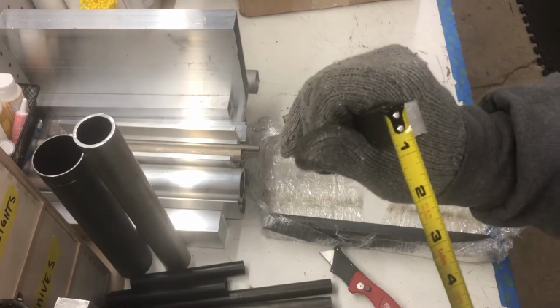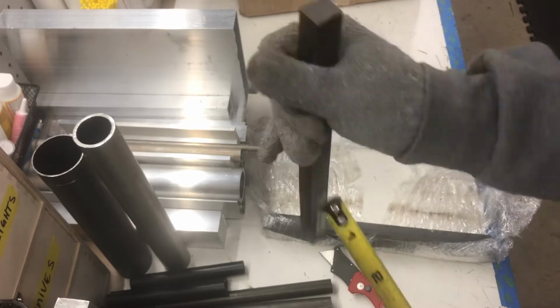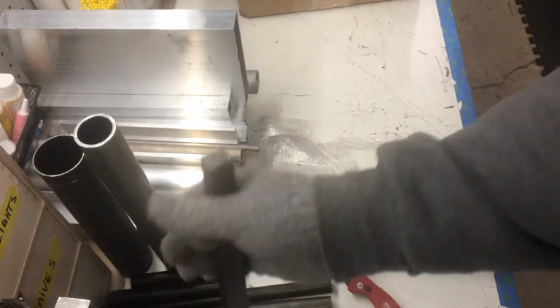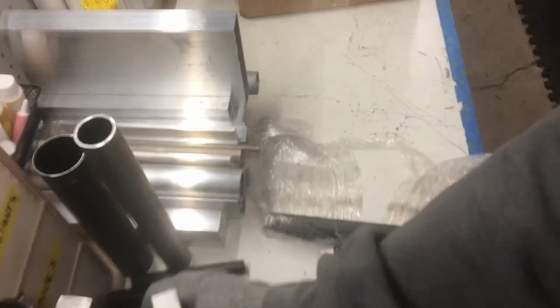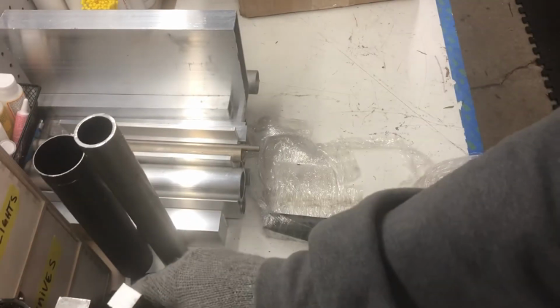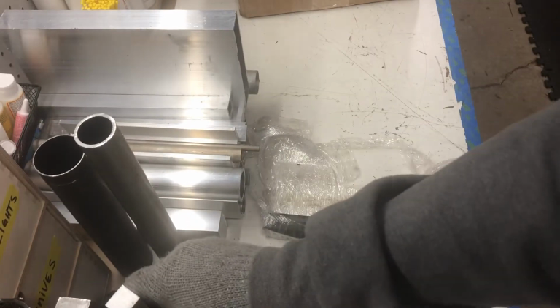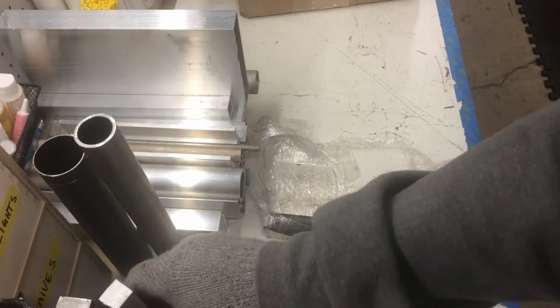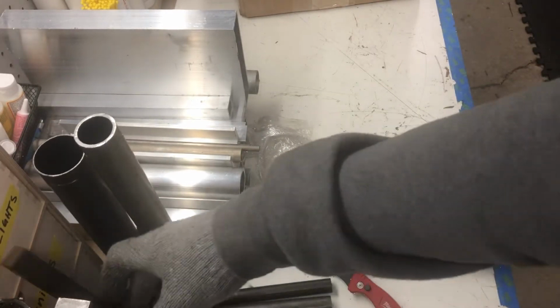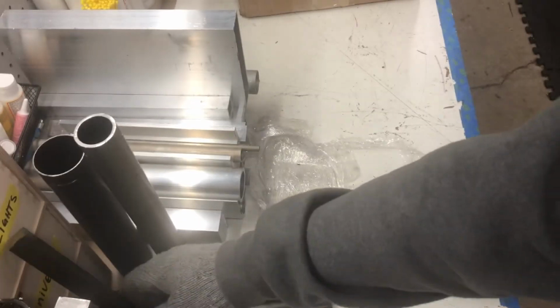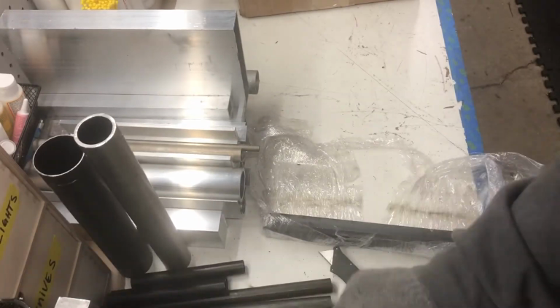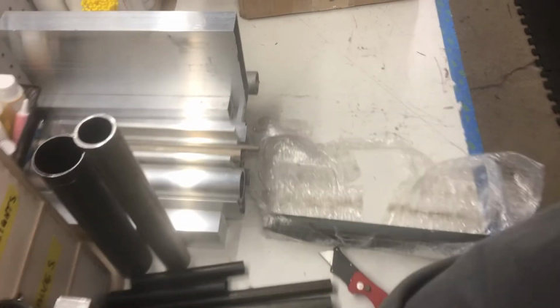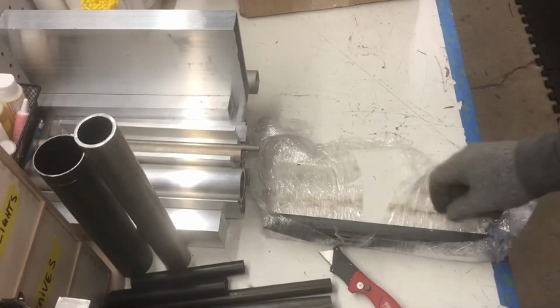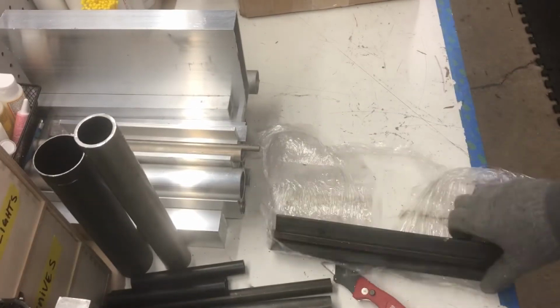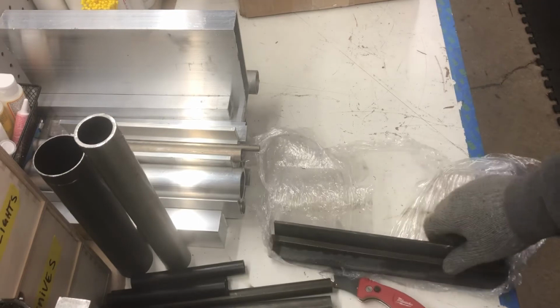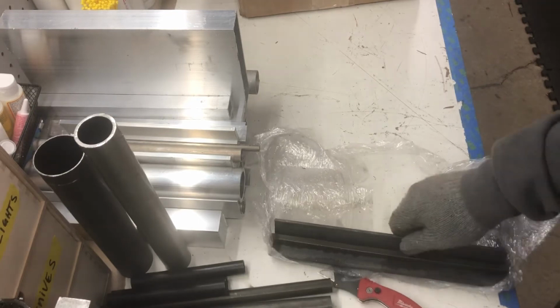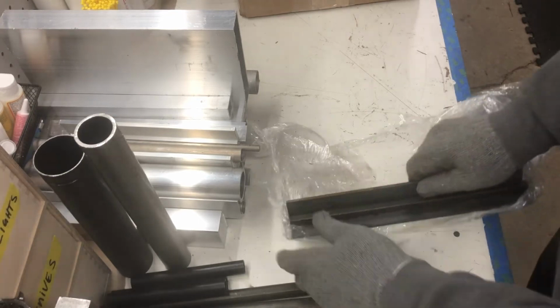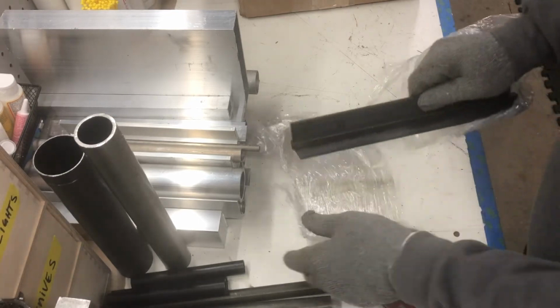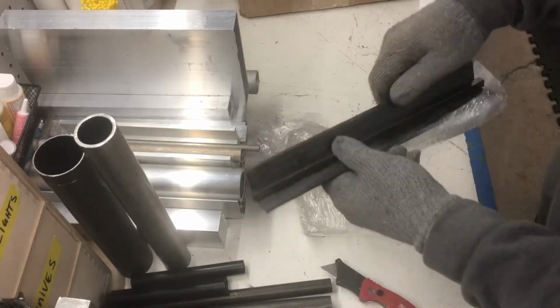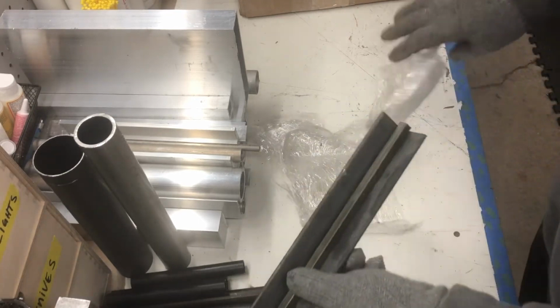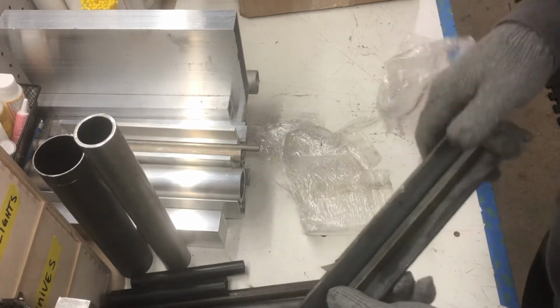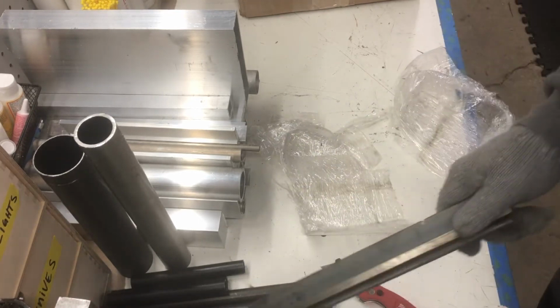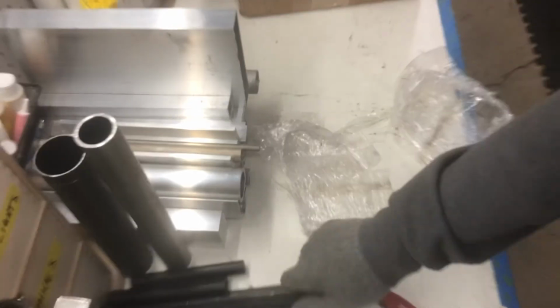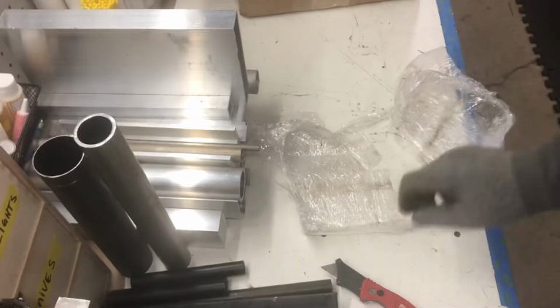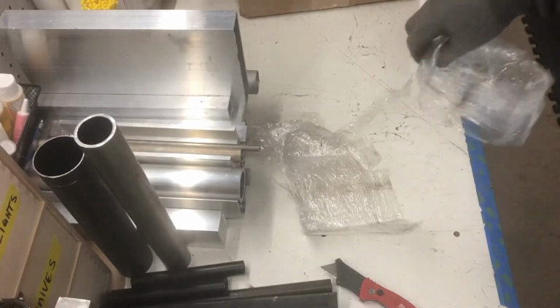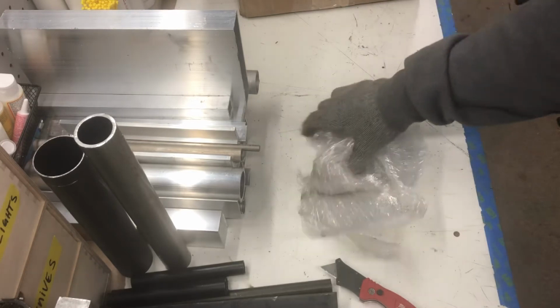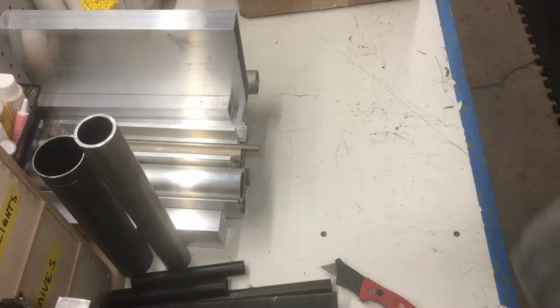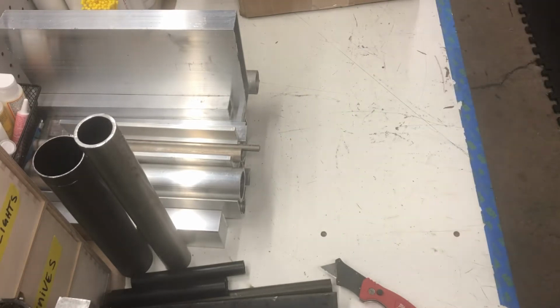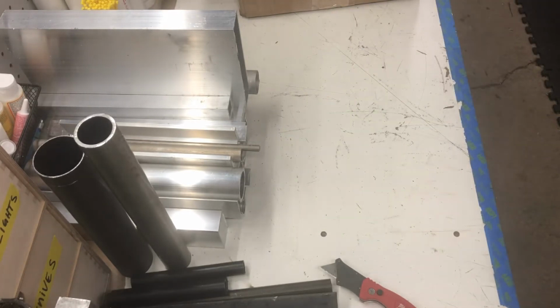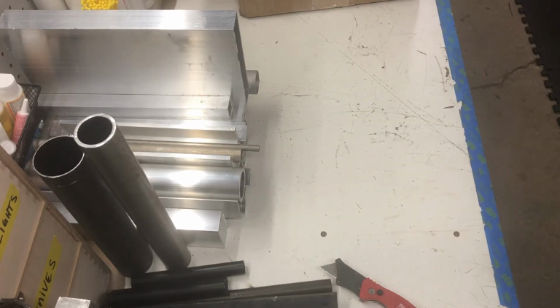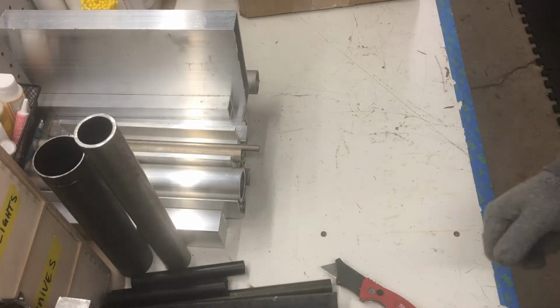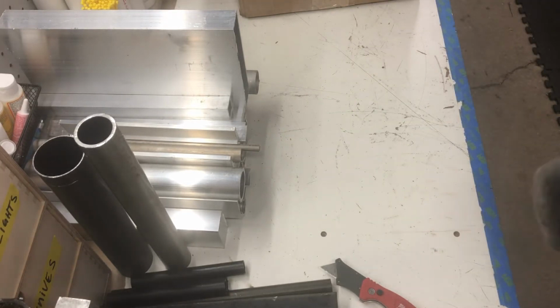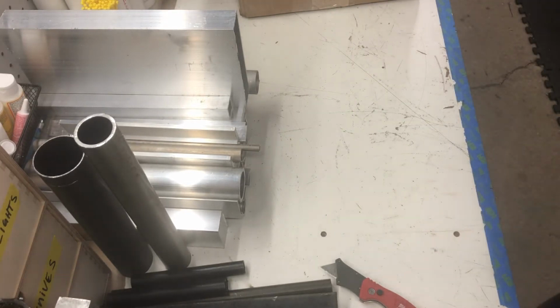I basically bought all this just for having some stock of small stuff around for doing little fabrication projects and messing around with my mill and lathe.